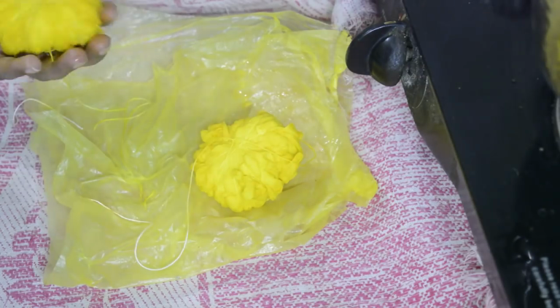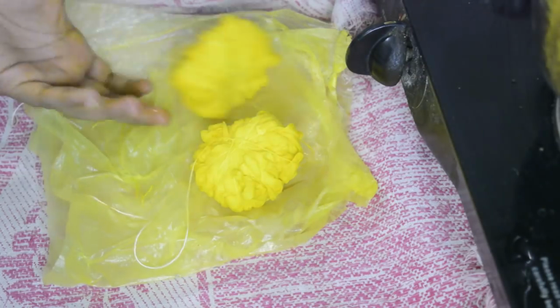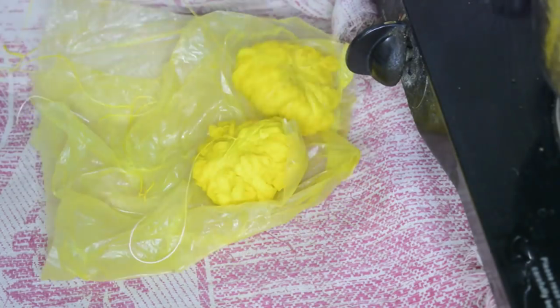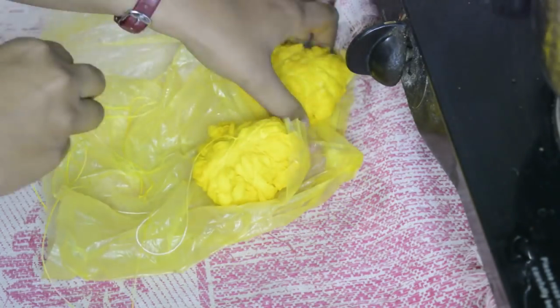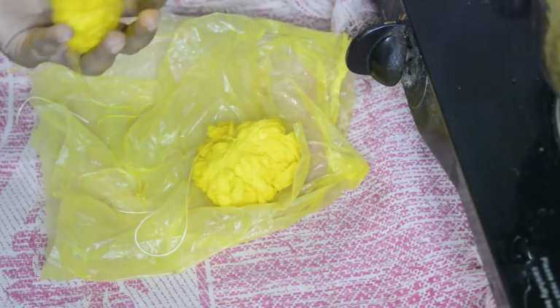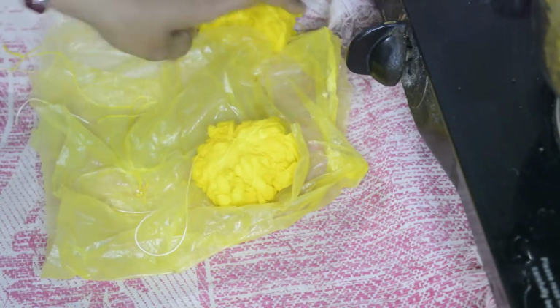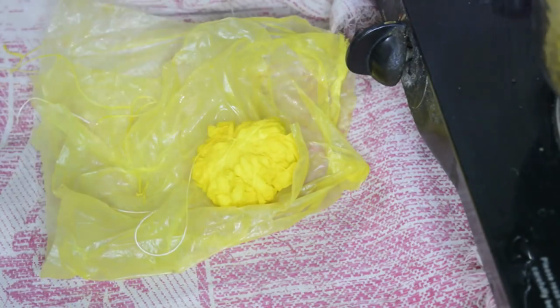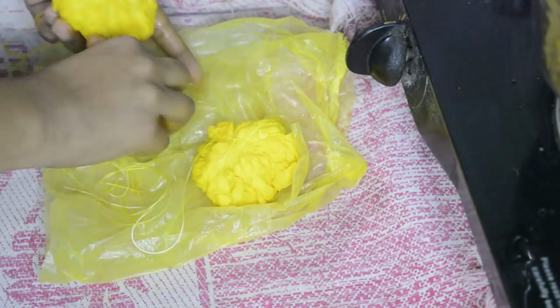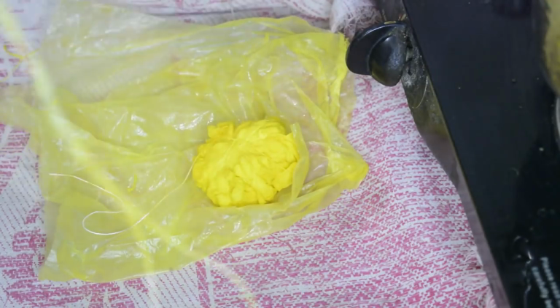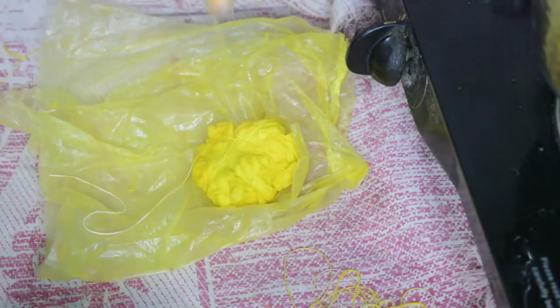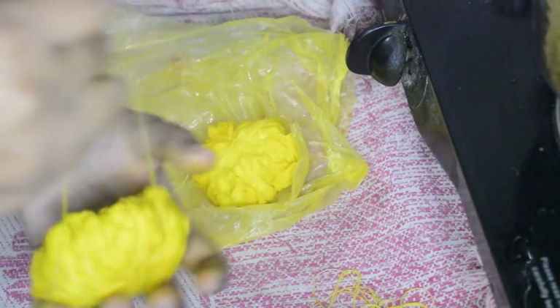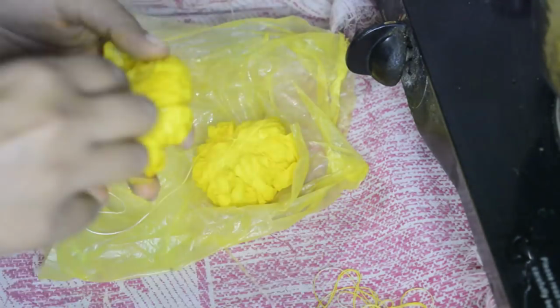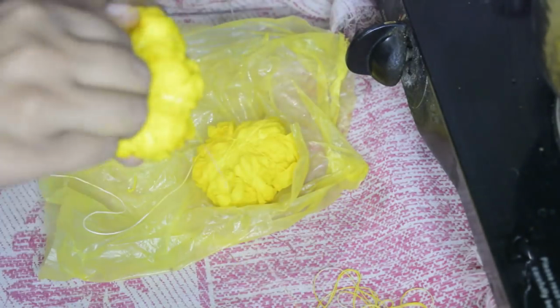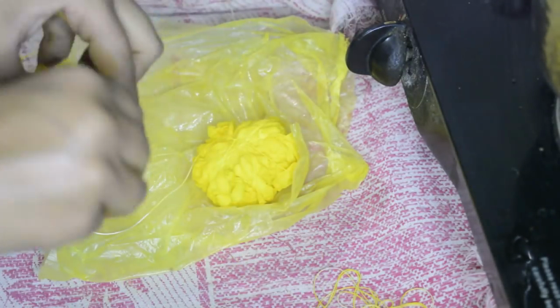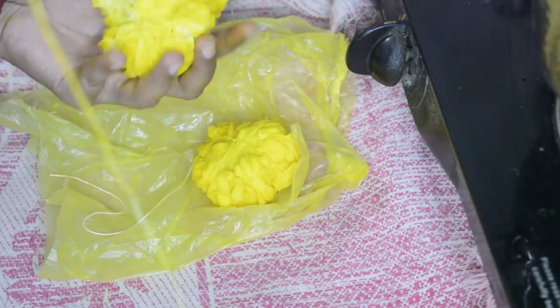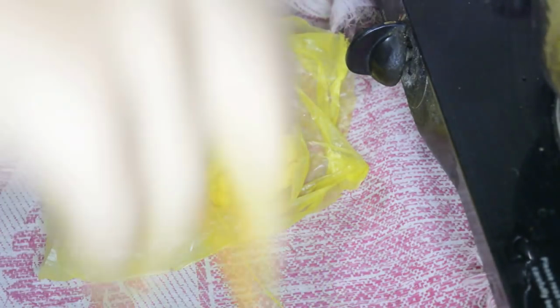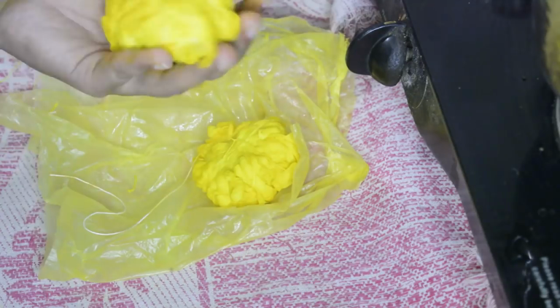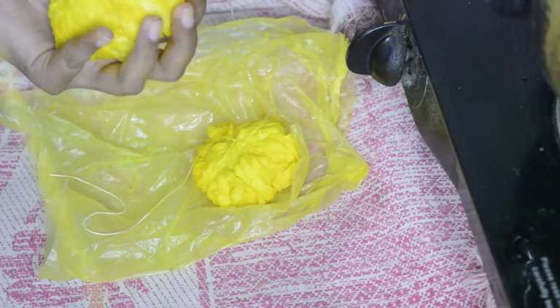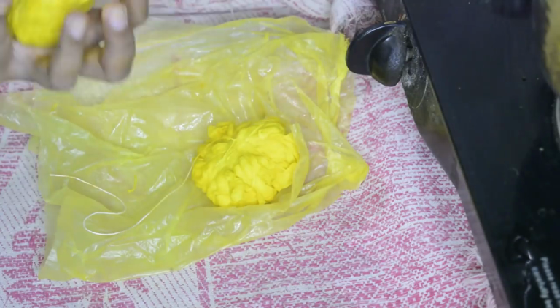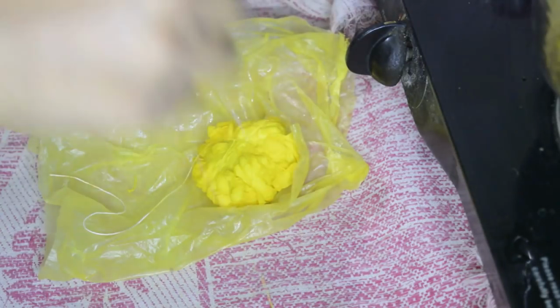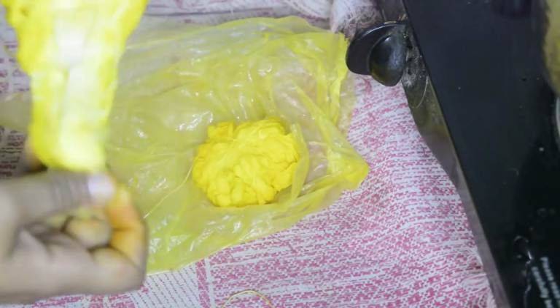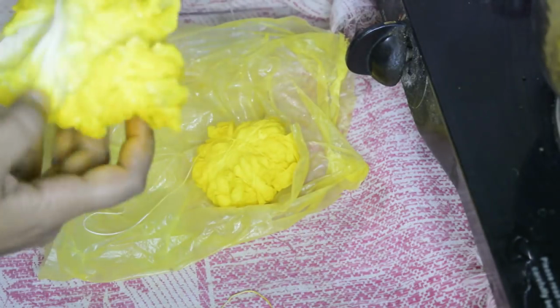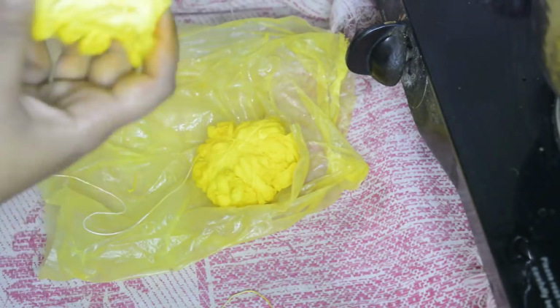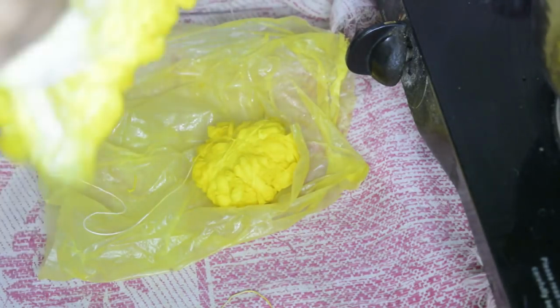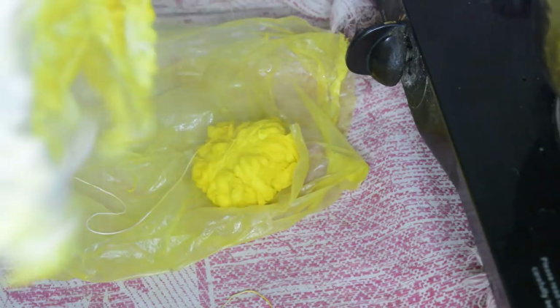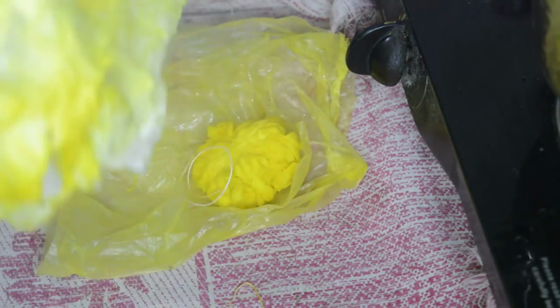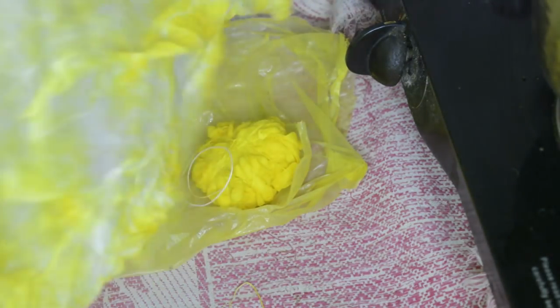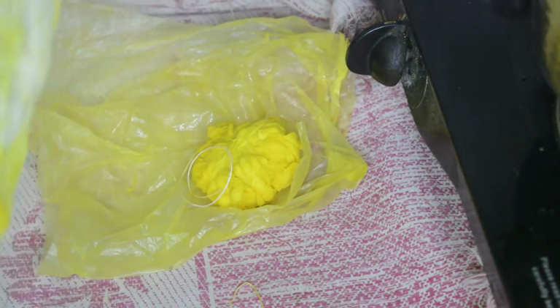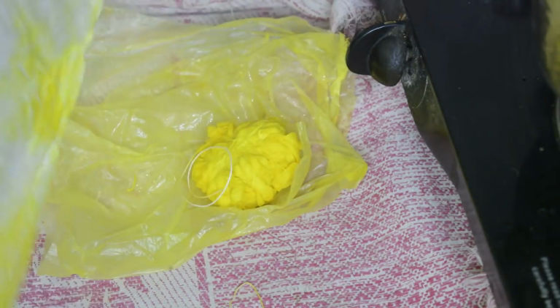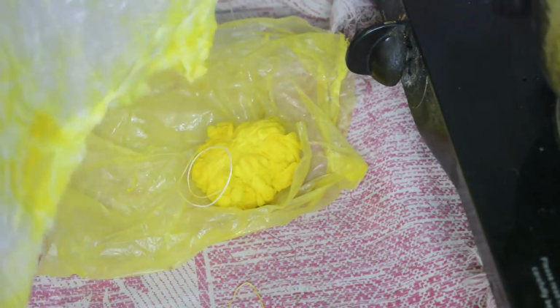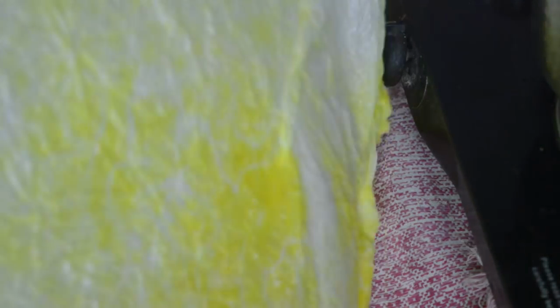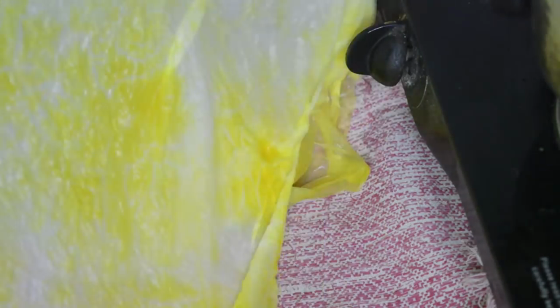Let it cool down, cut all the threads and open the fabric, then let it air dry for a while.